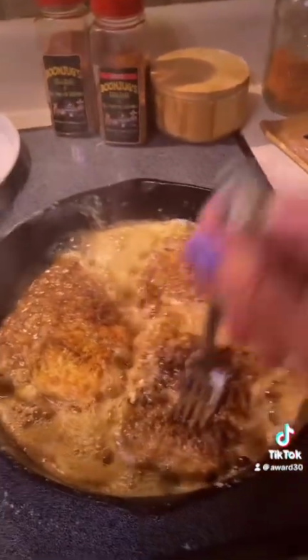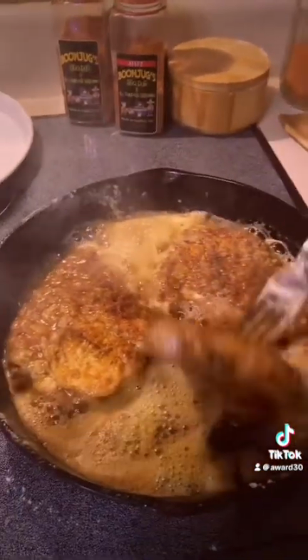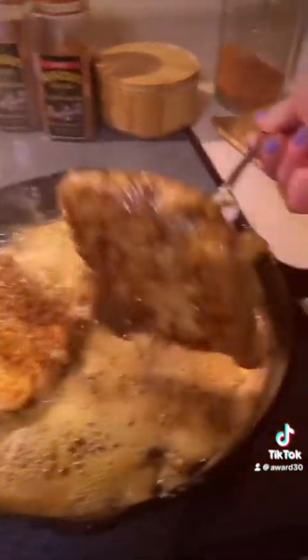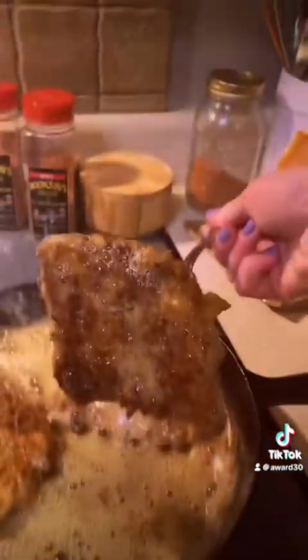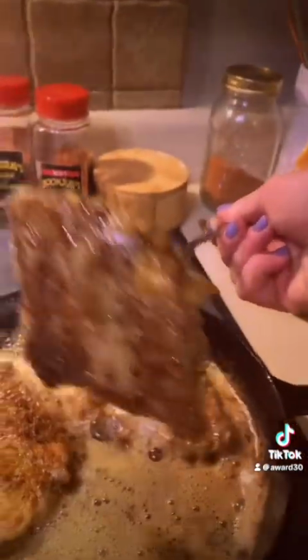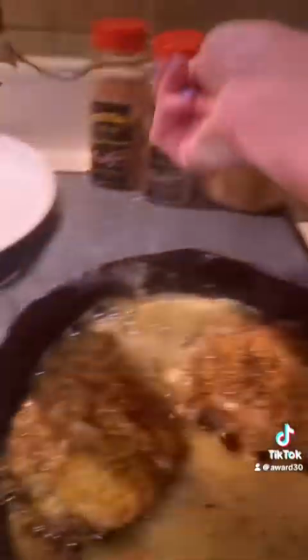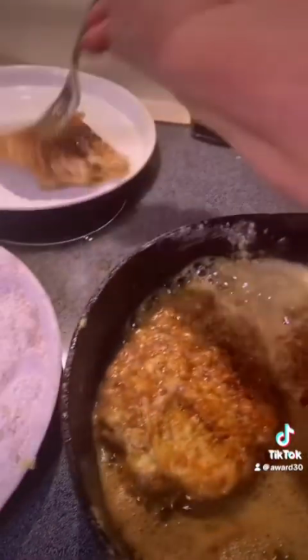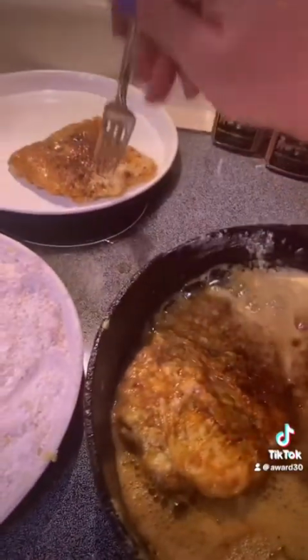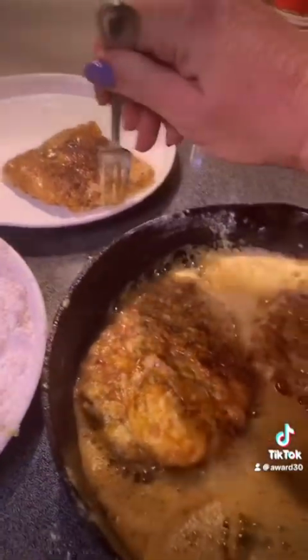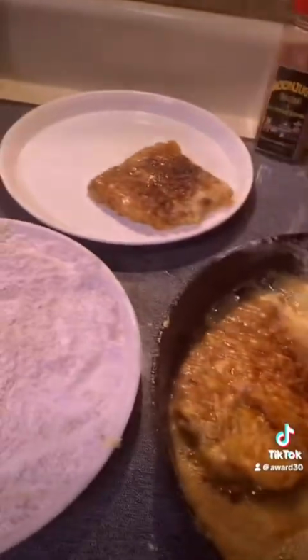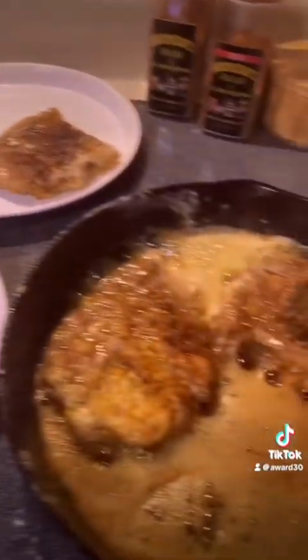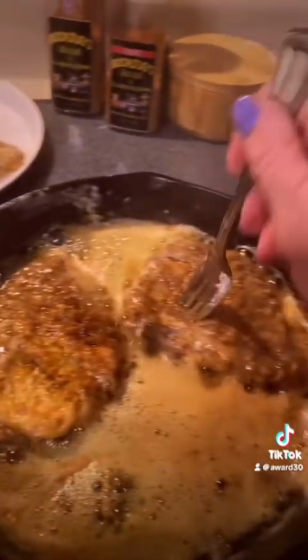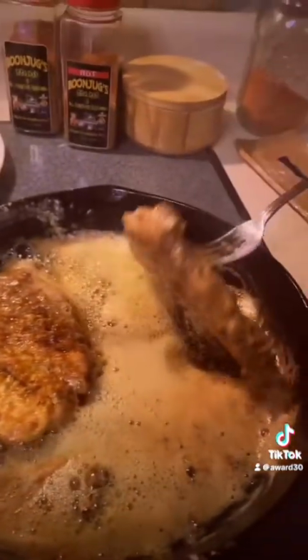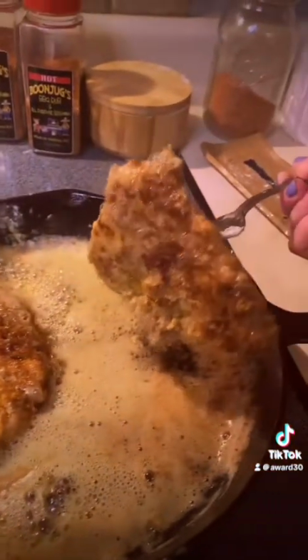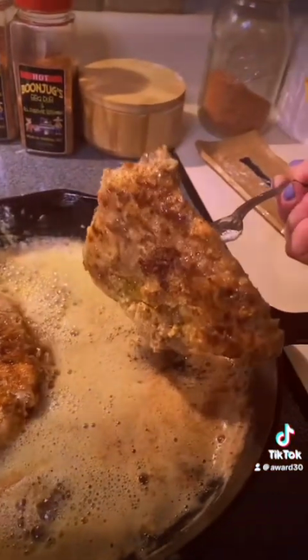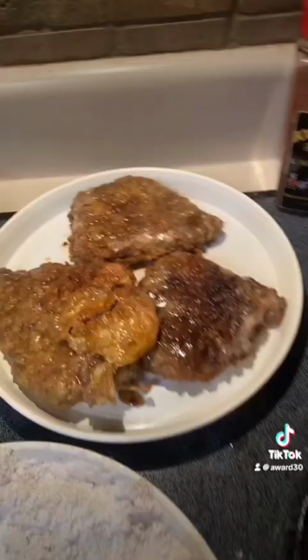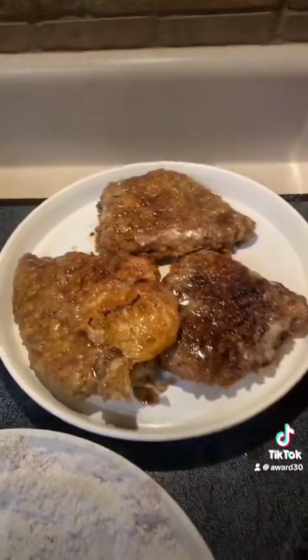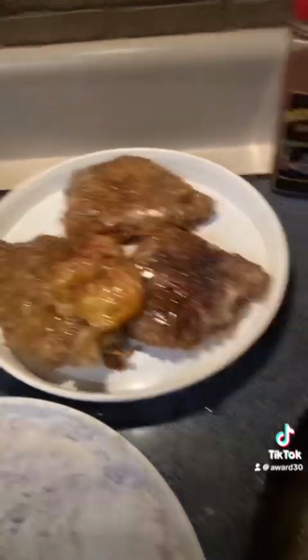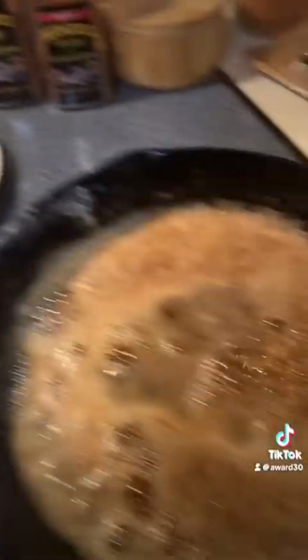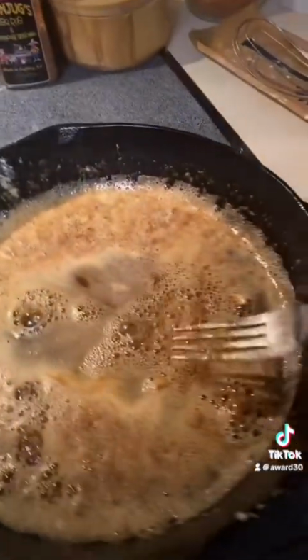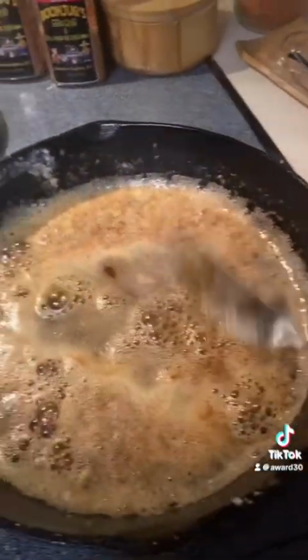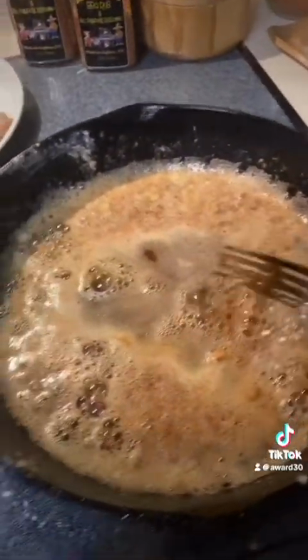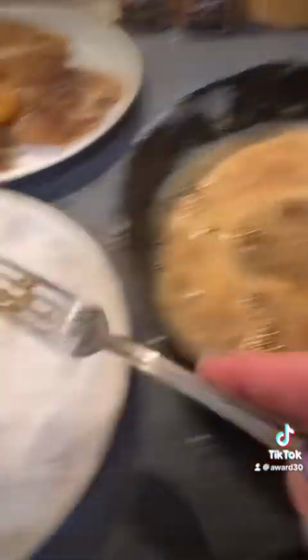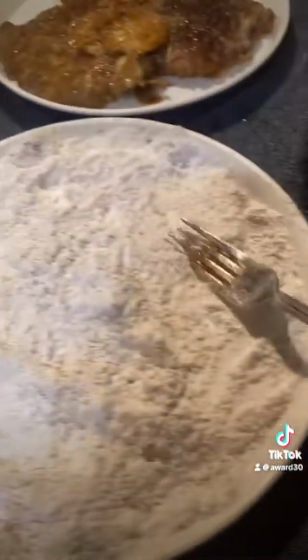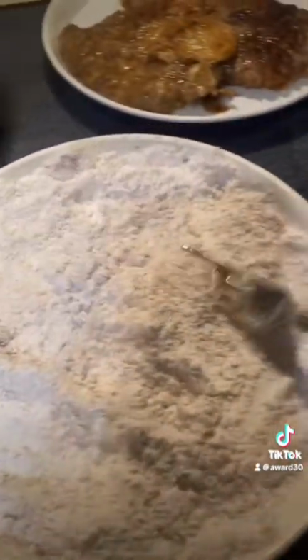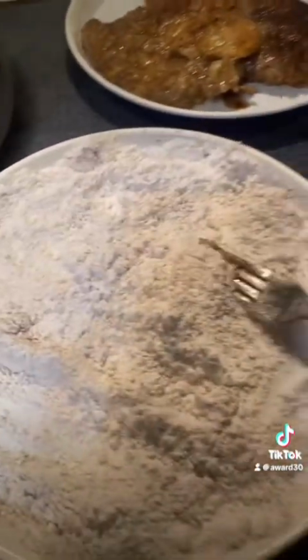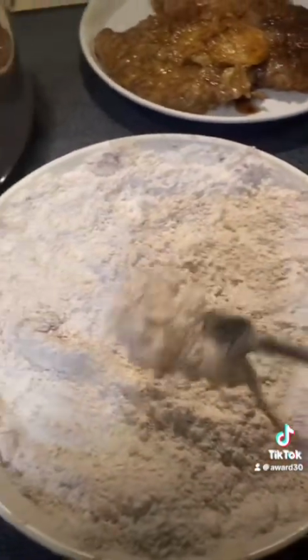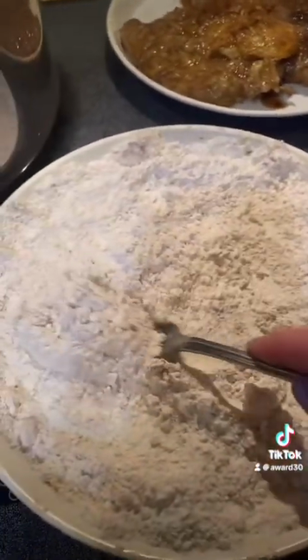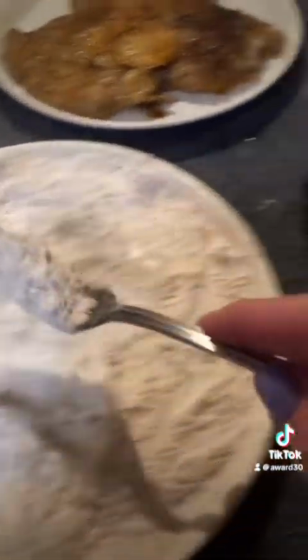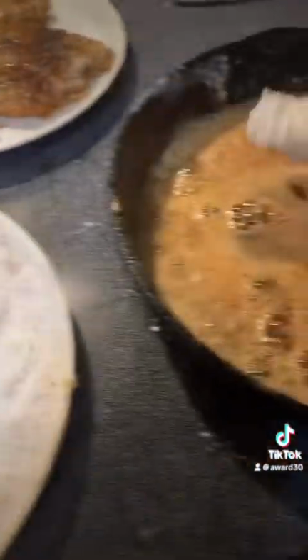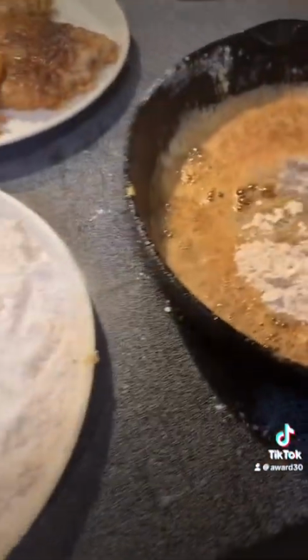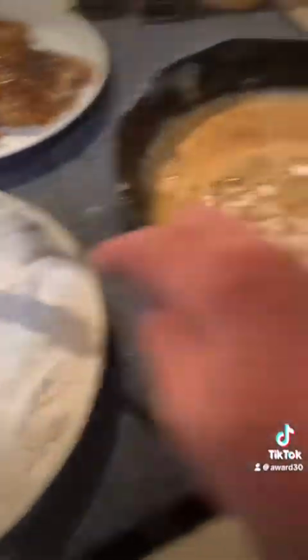All right, let's take it up, see what they look like. Oh yeah, y'all, that looks good!